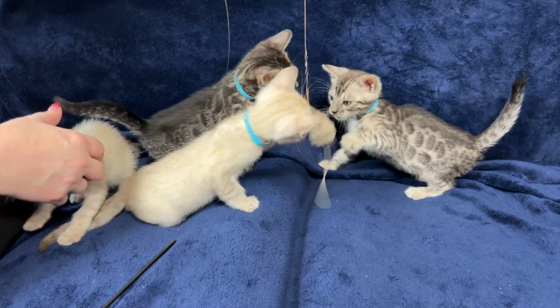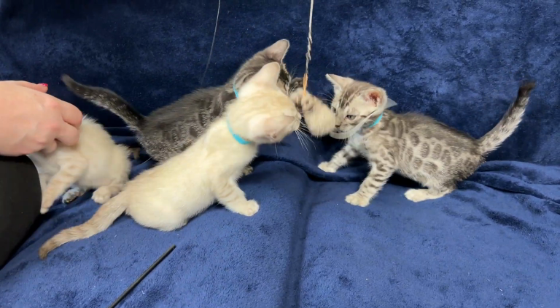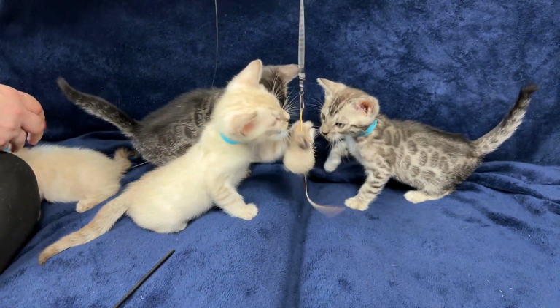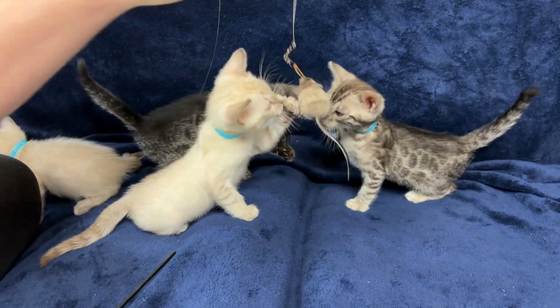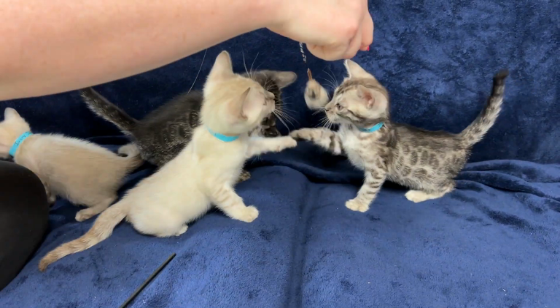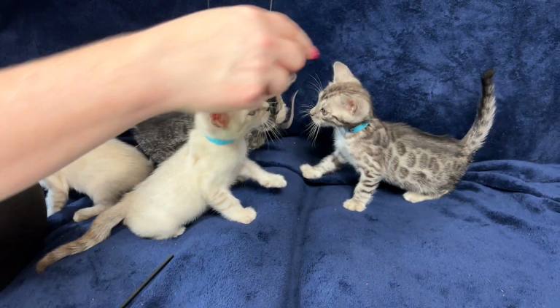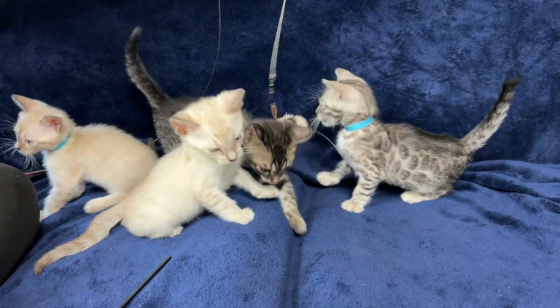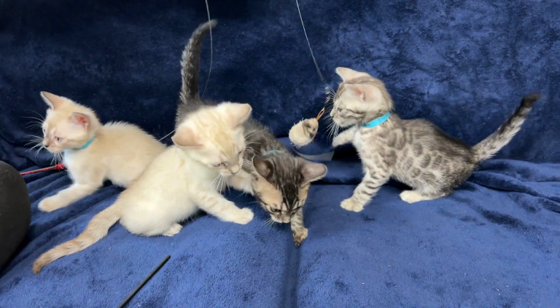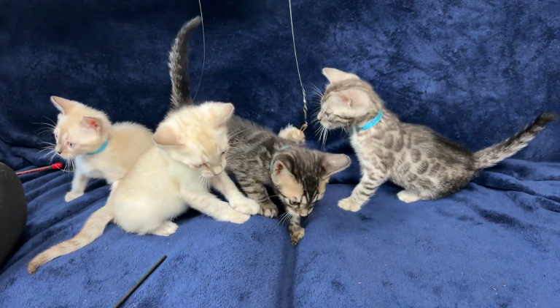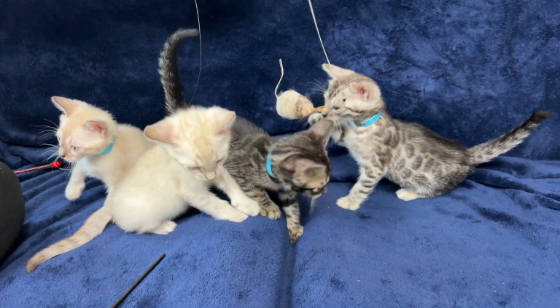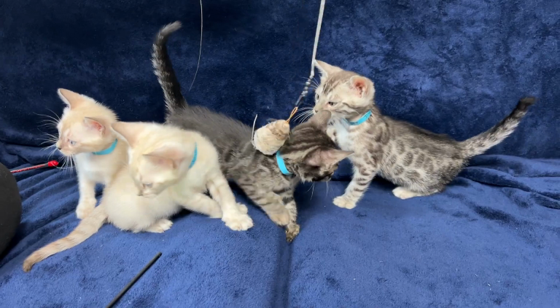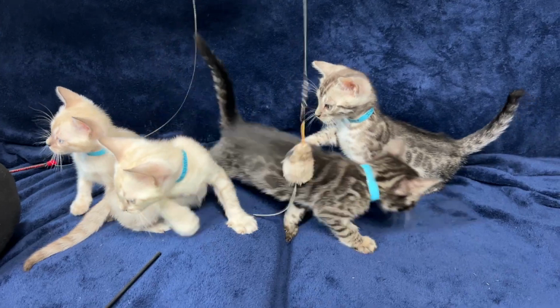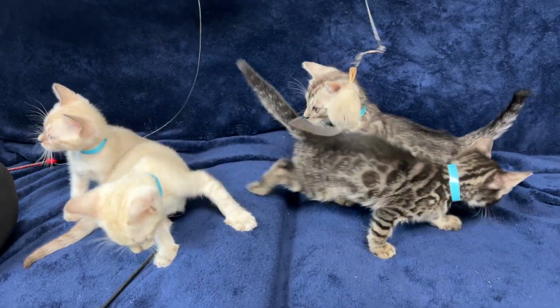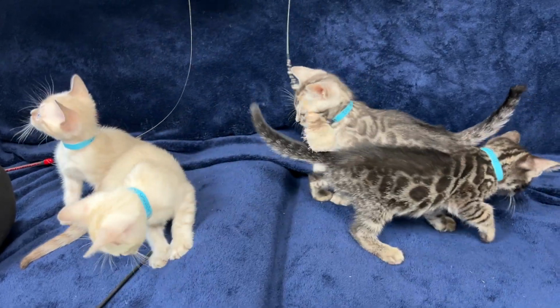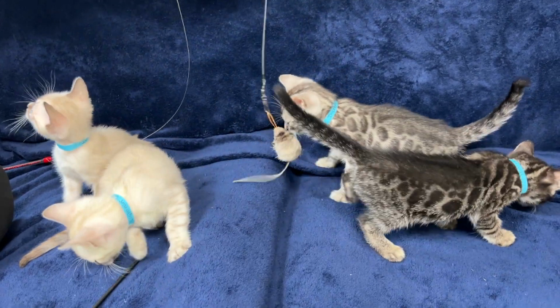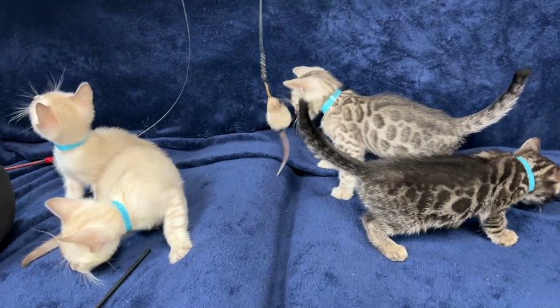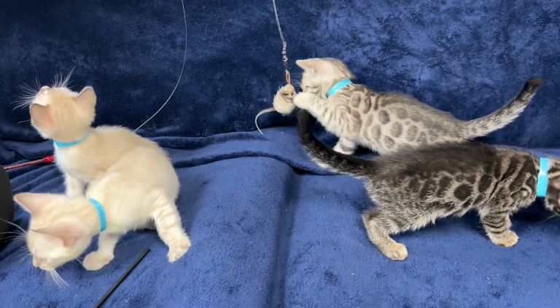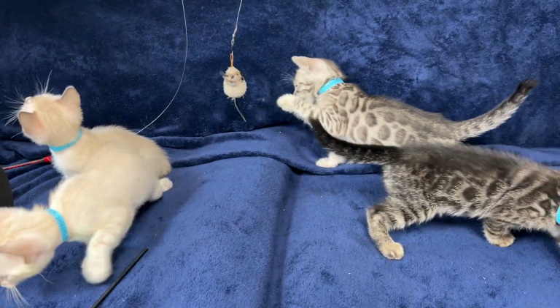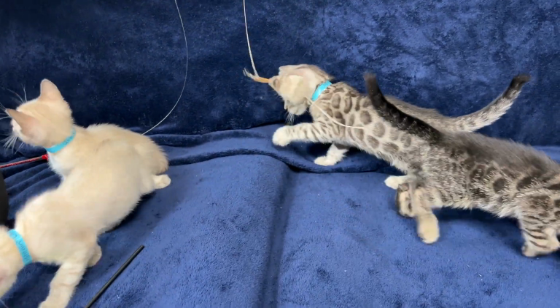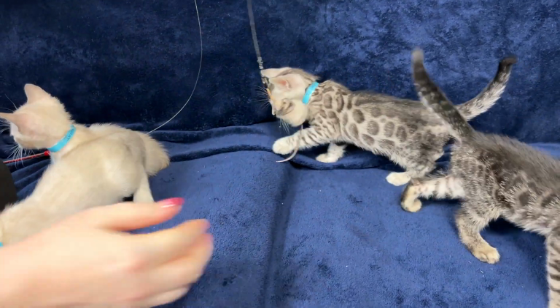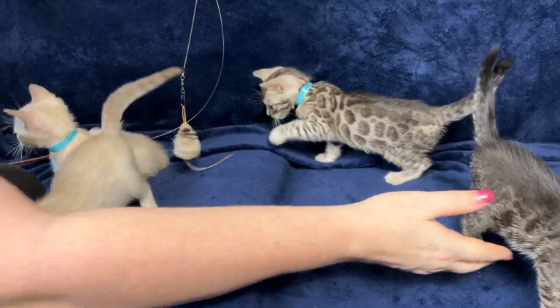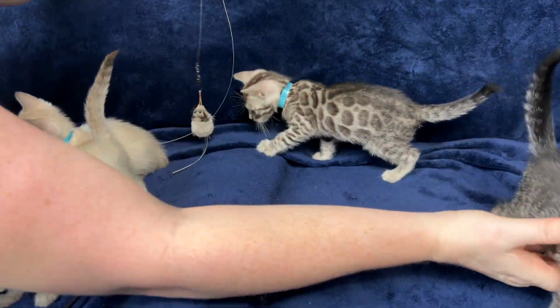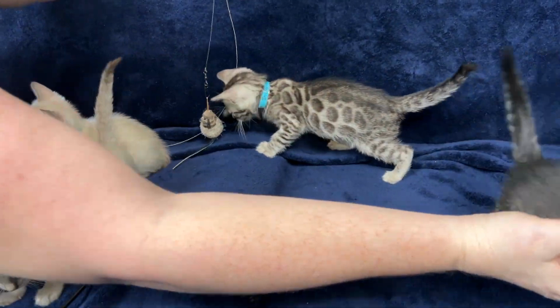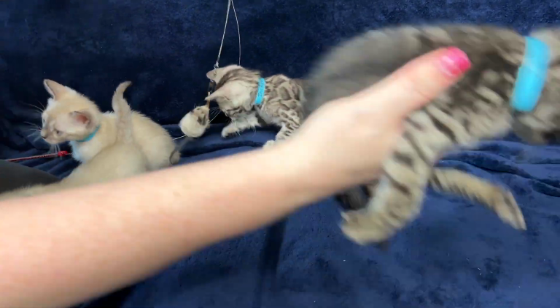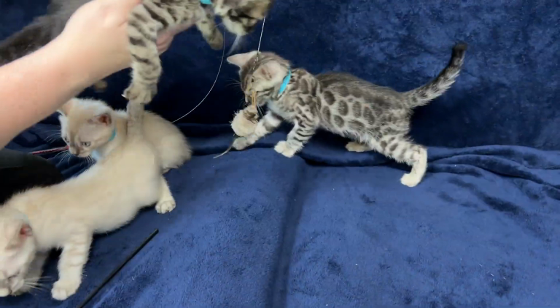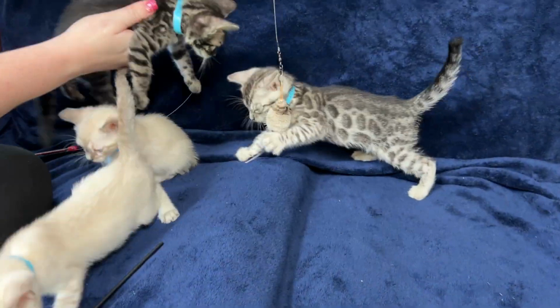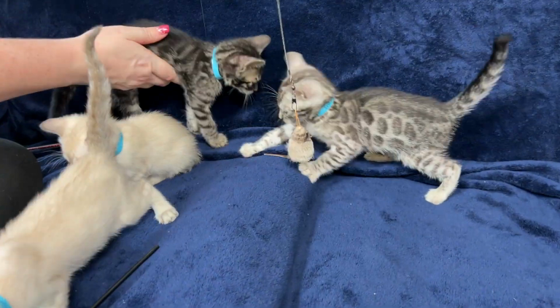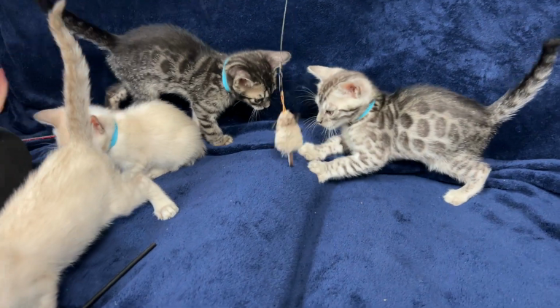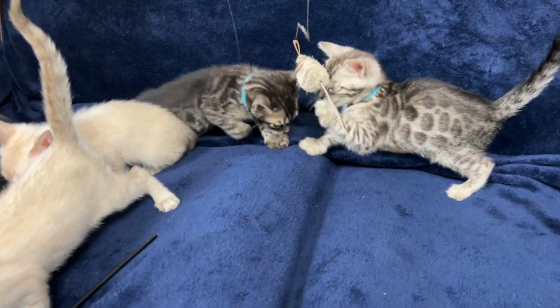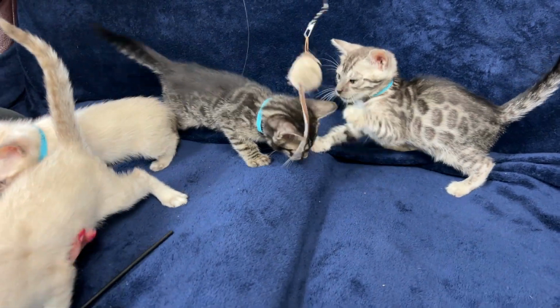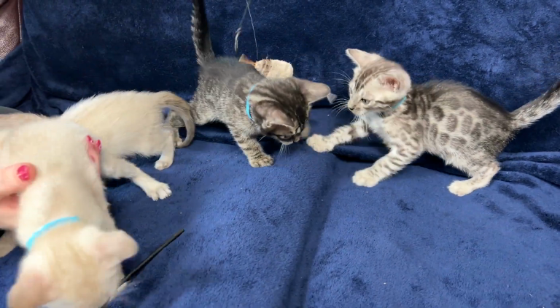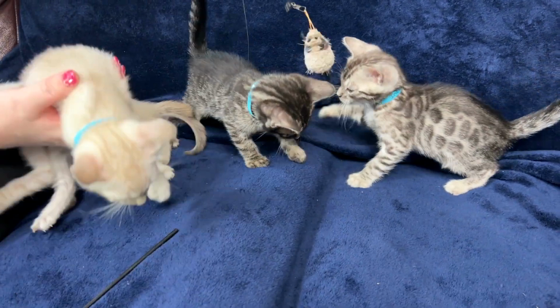So we got a silver boy right here. He's a regular silver, but he's got beautifully dark markings because he does carry a charcoal gene, which helps to make his markings darker.